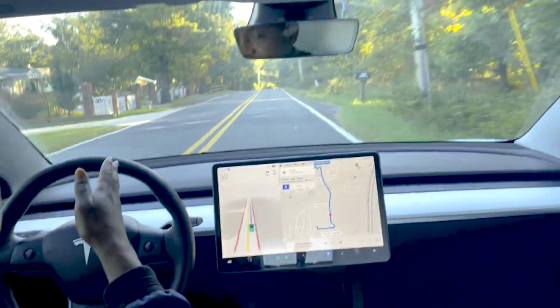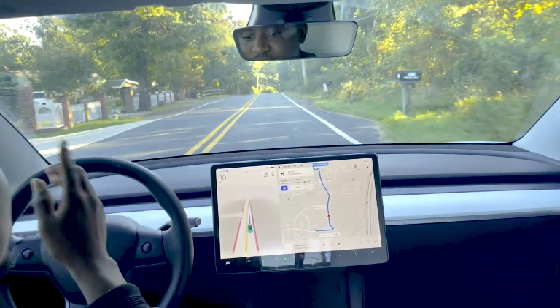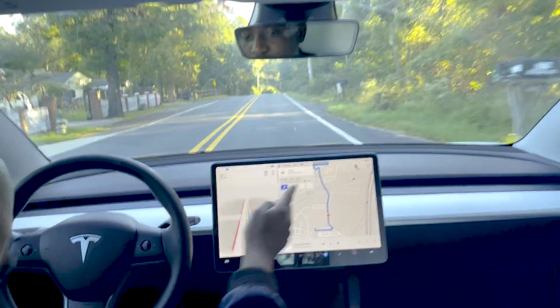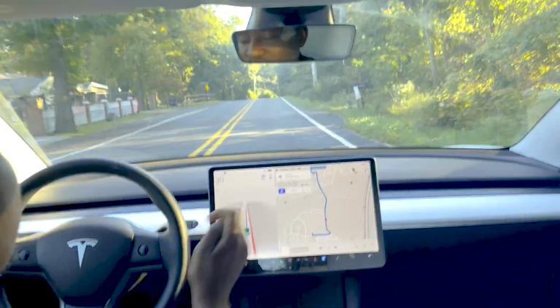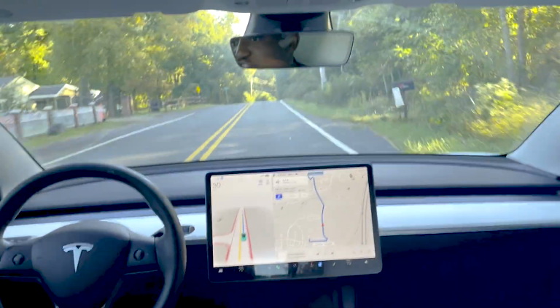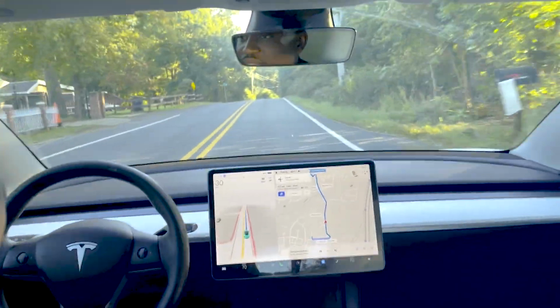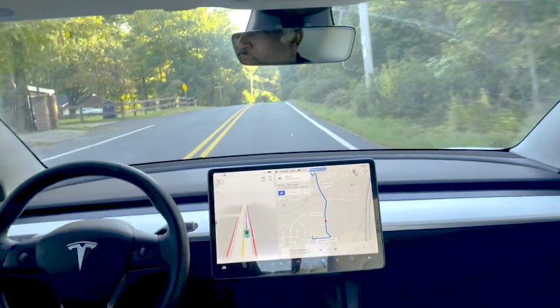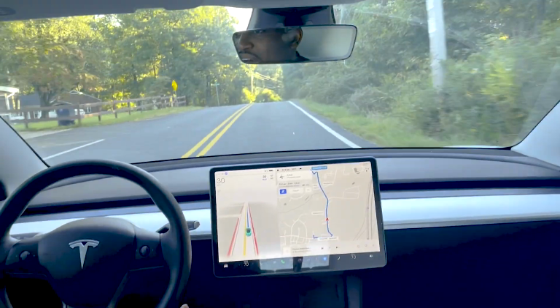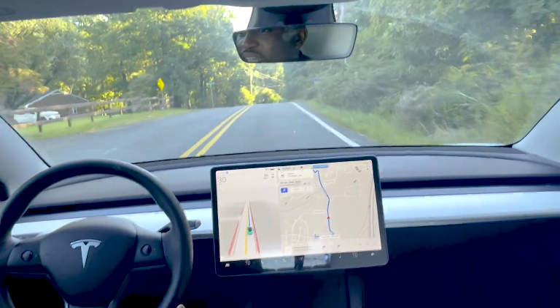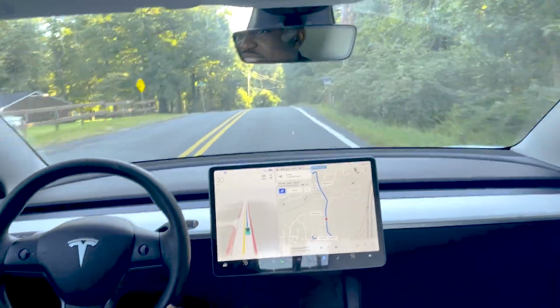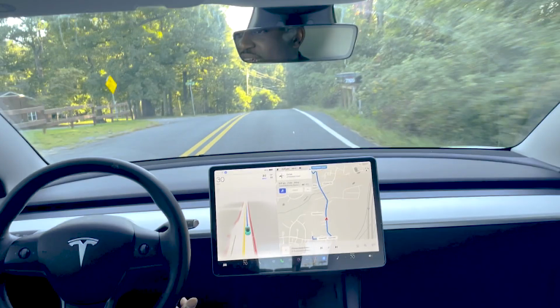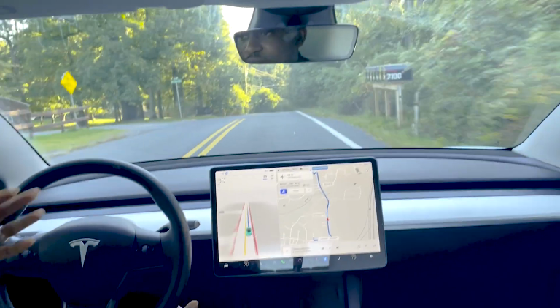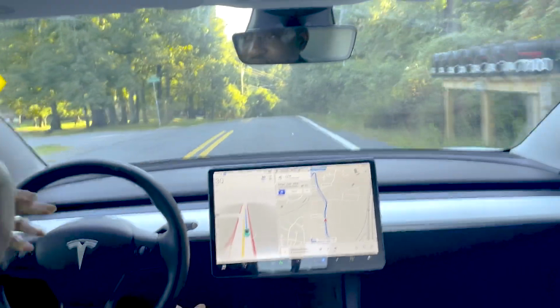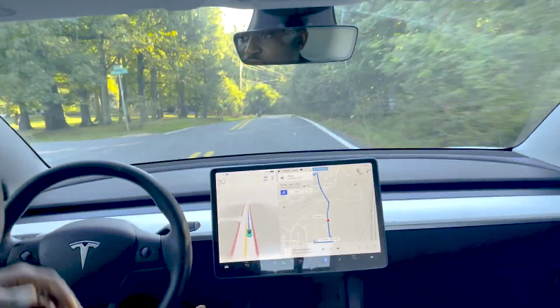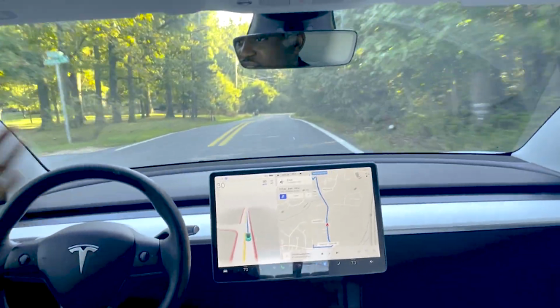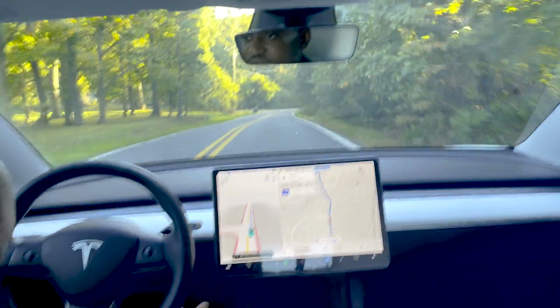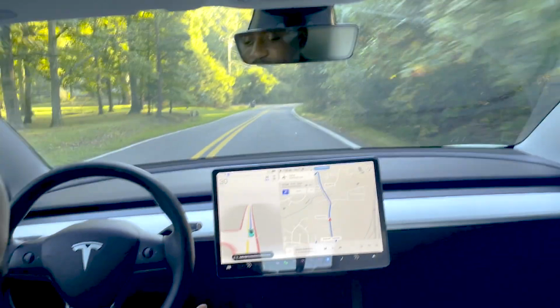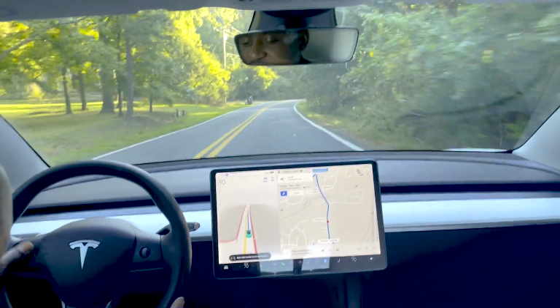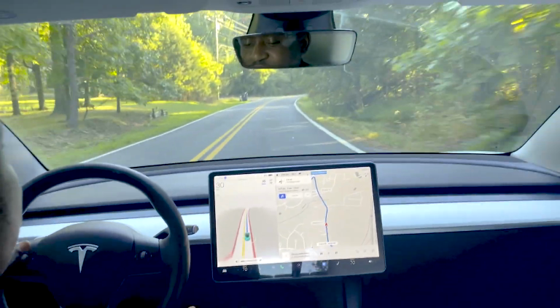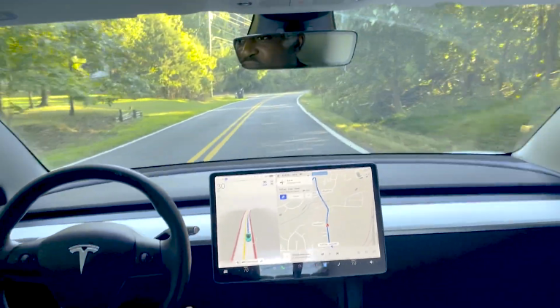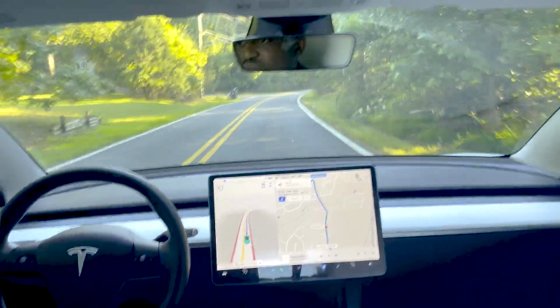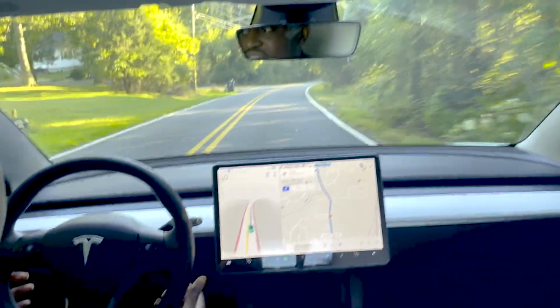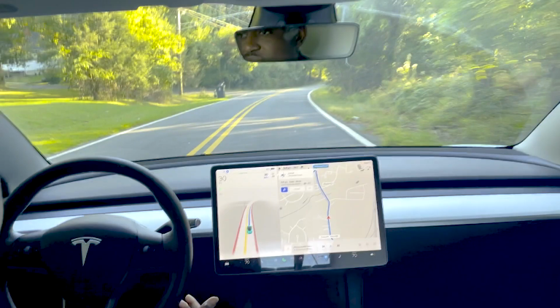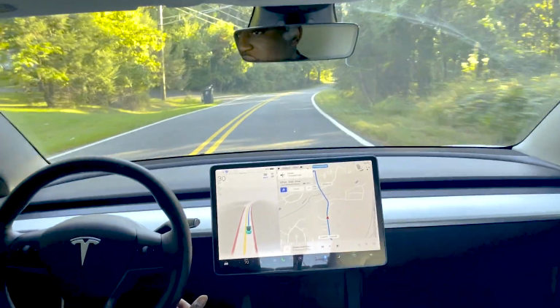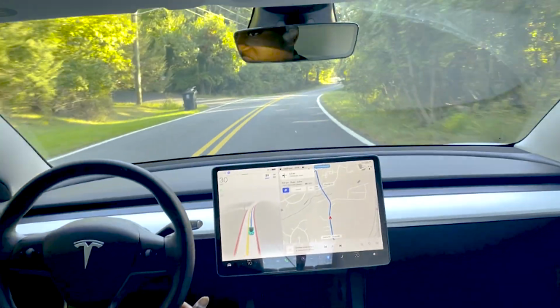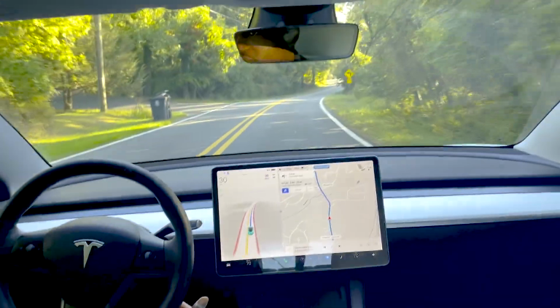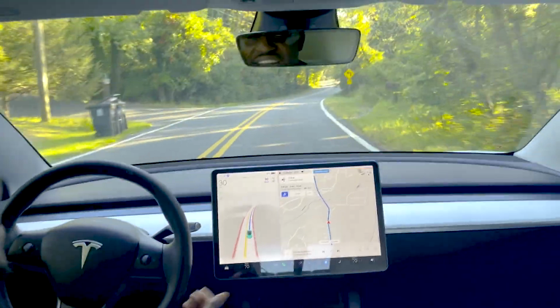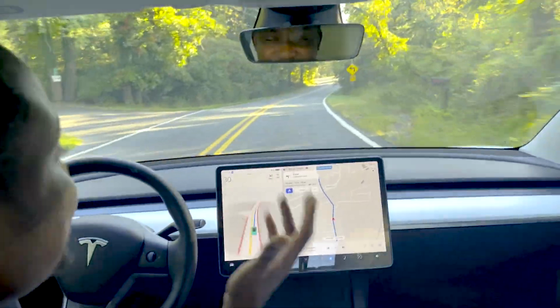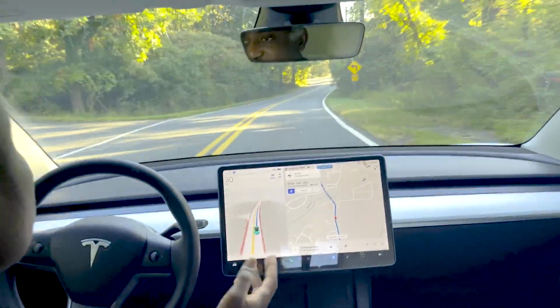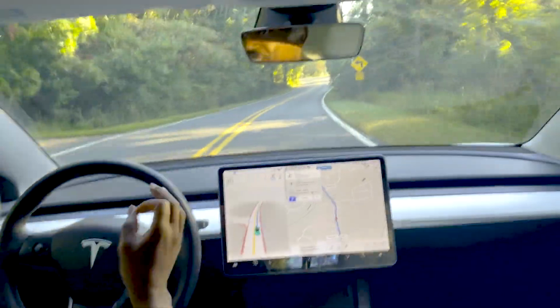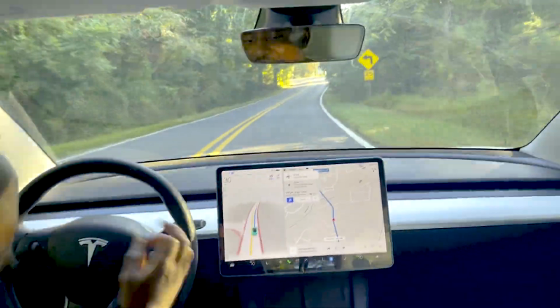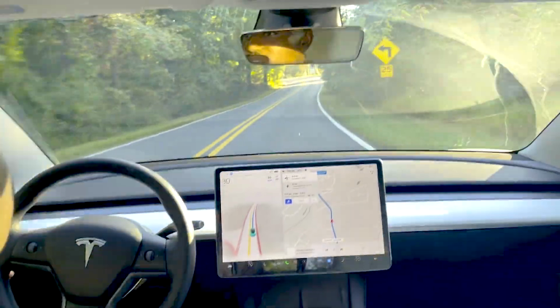From here it should be pretty straightforward — it's a quite straight road to where we're going. We're just two minutes away. If a car comes up we'll see what it does, but I expect that to be straightforward. Since I haven't intervened so far, I don't think I would need to.